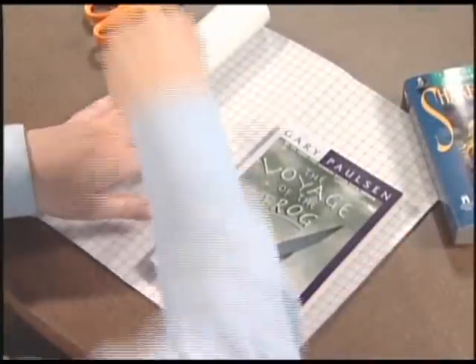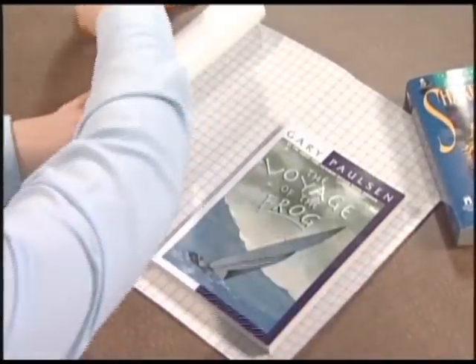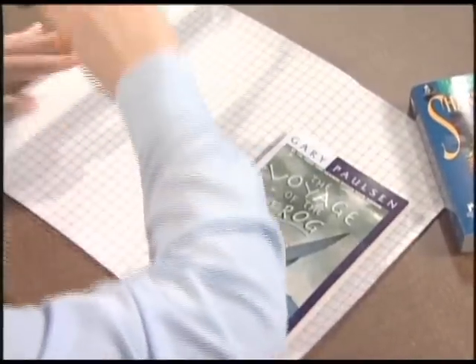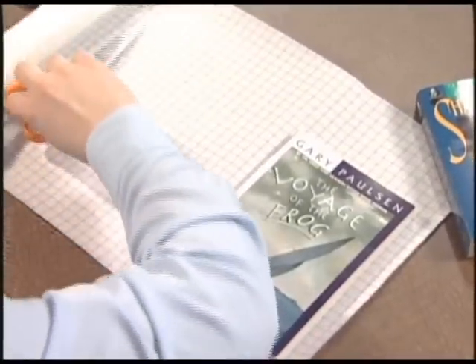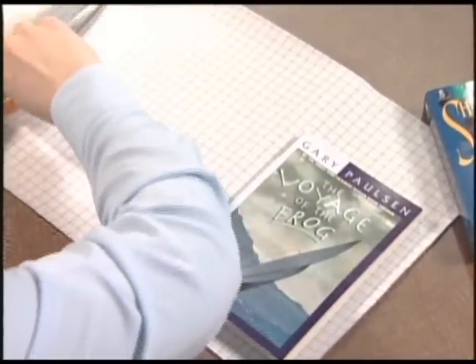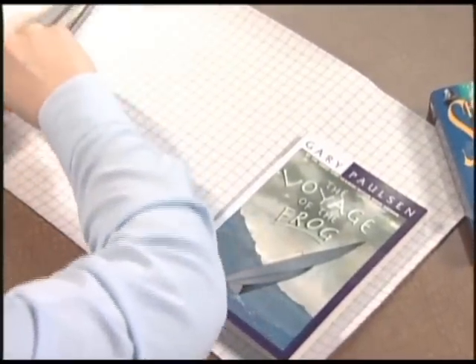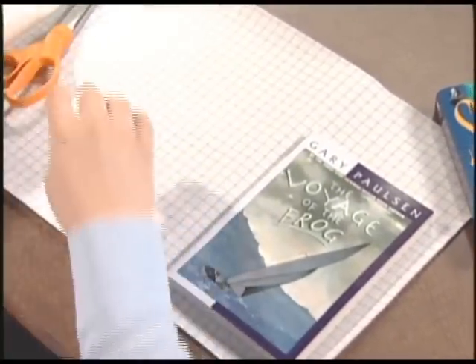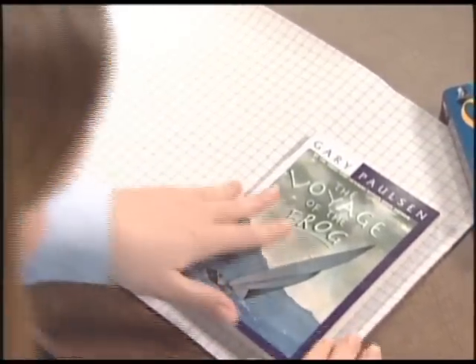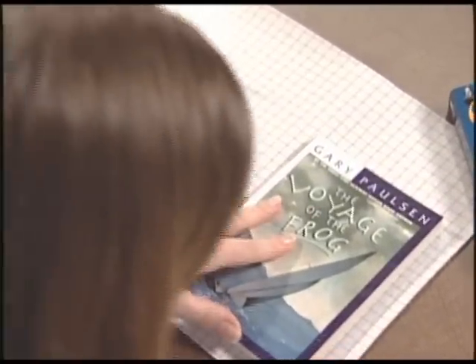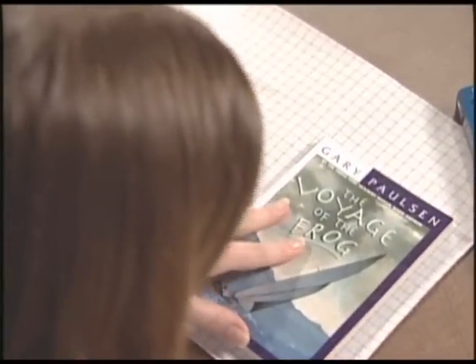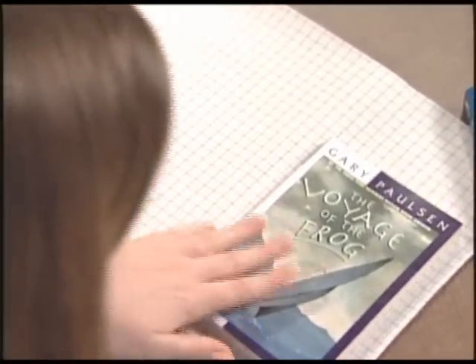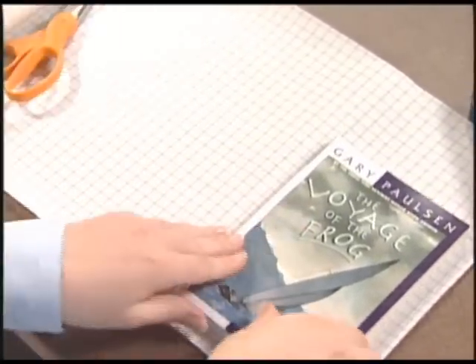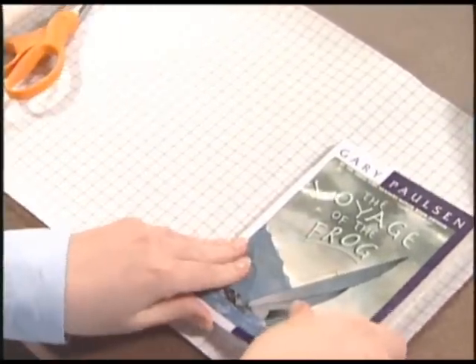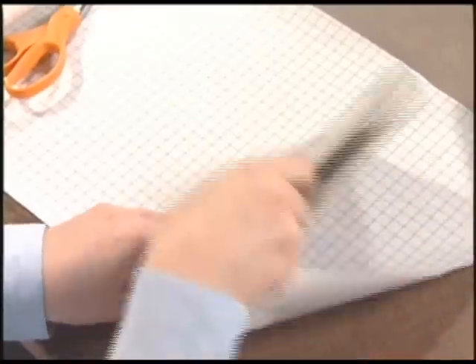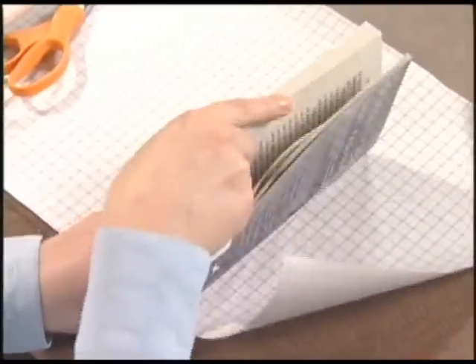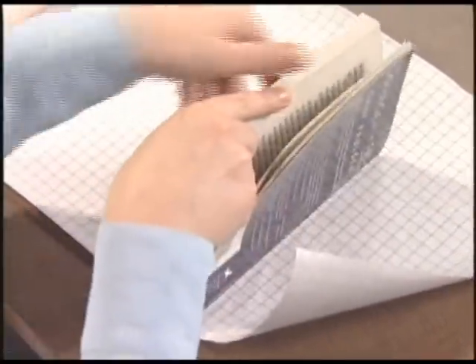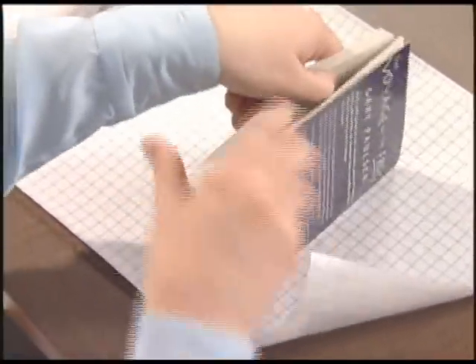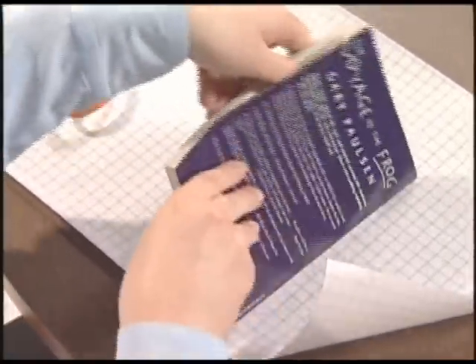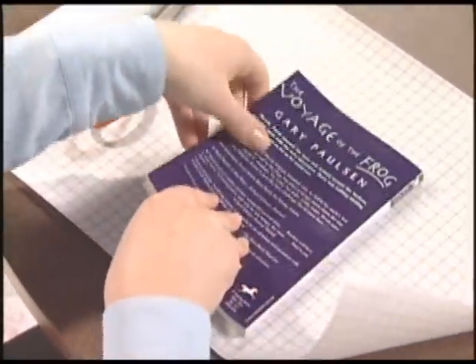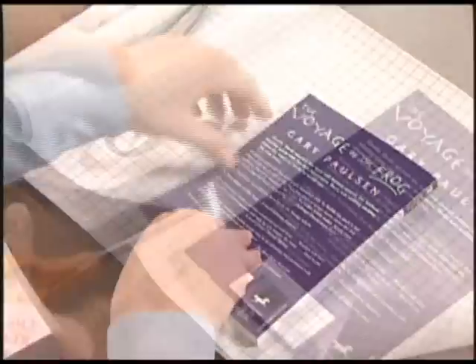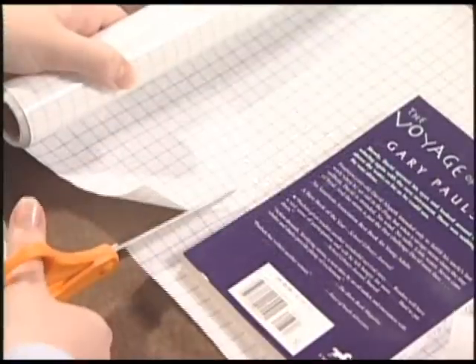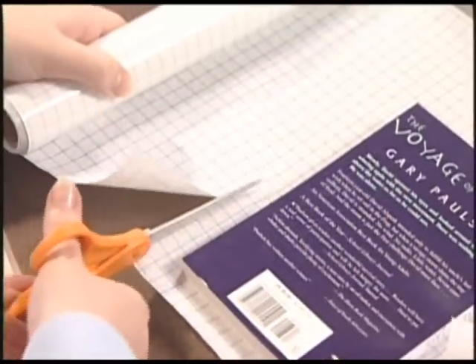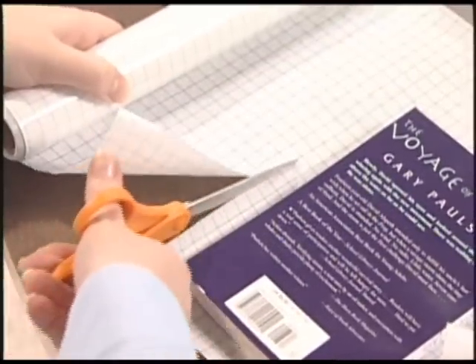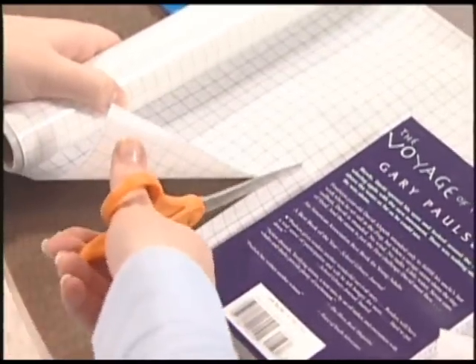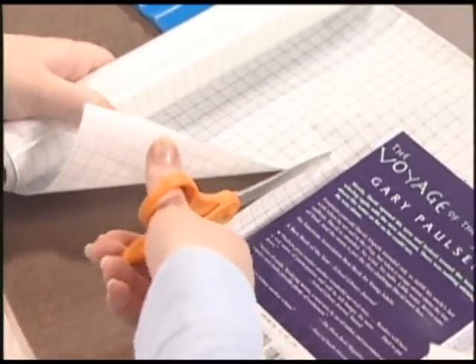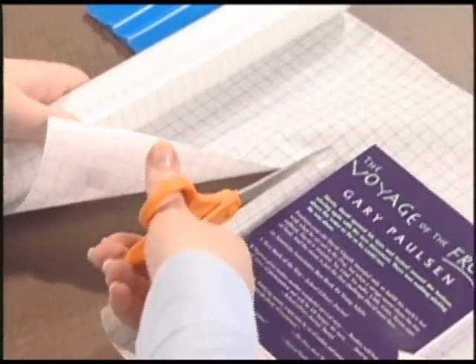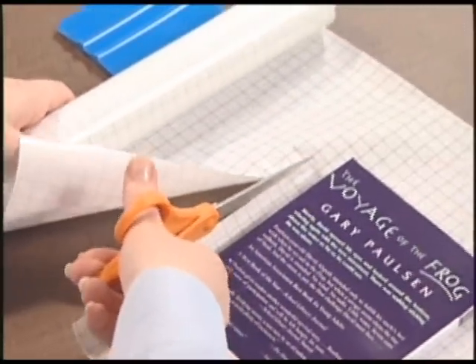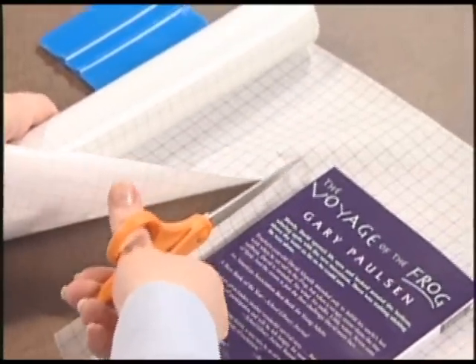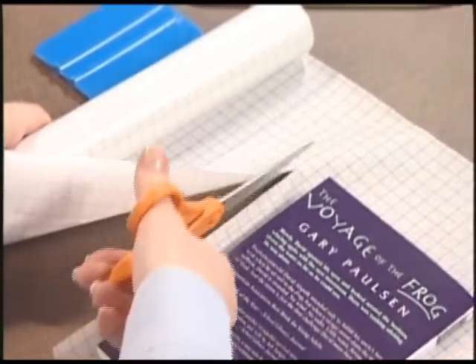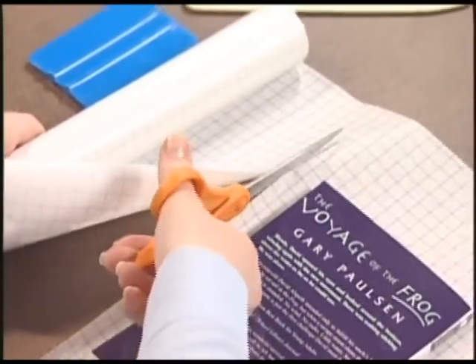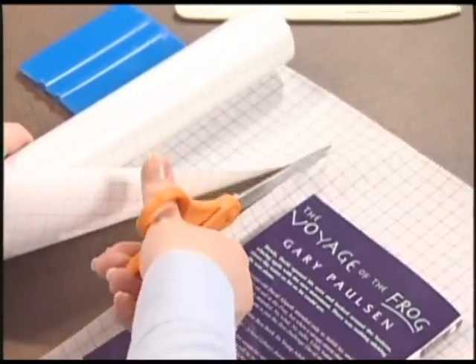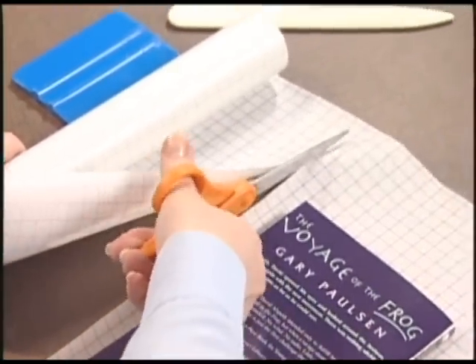First, lay open your paperback on the self-adhesive laminate. When using any of the Brodart laminates, use the grid printed on the backing paper as your guide. Then cut the laminate to size, leaving 1 inch on all sides.